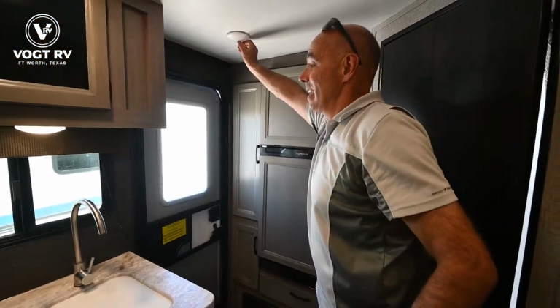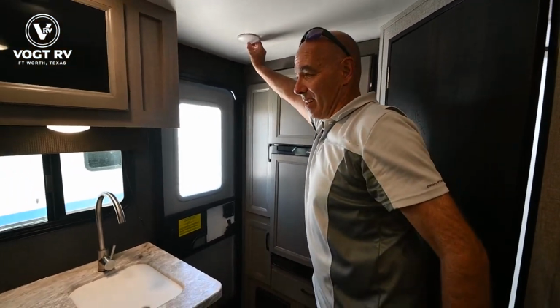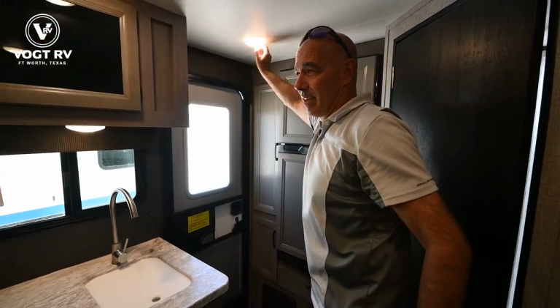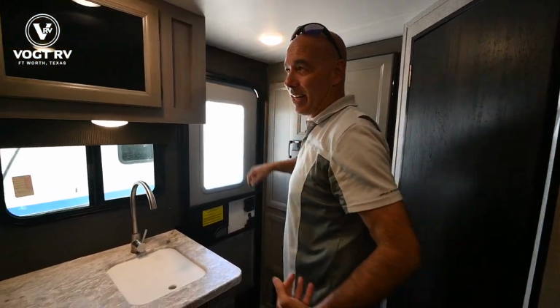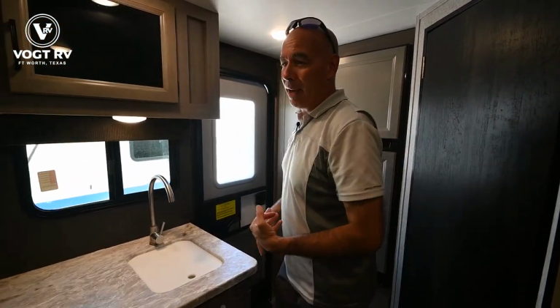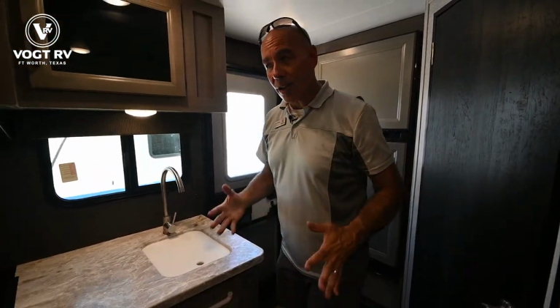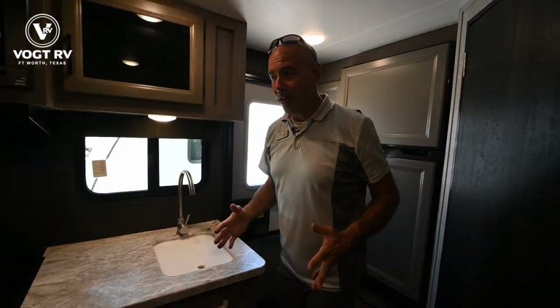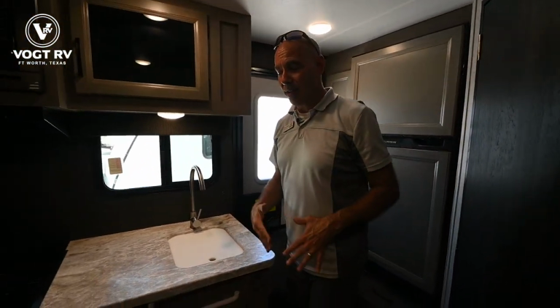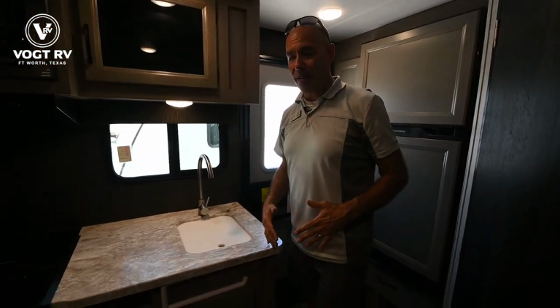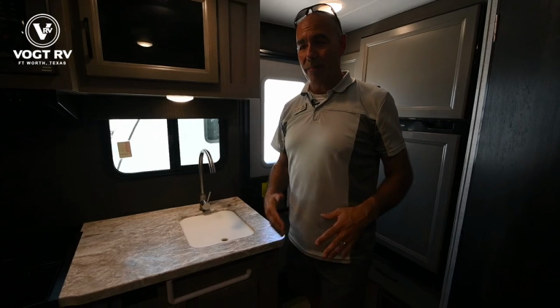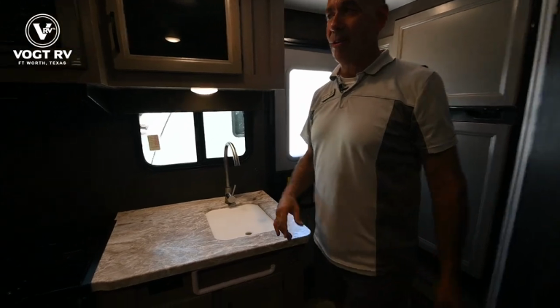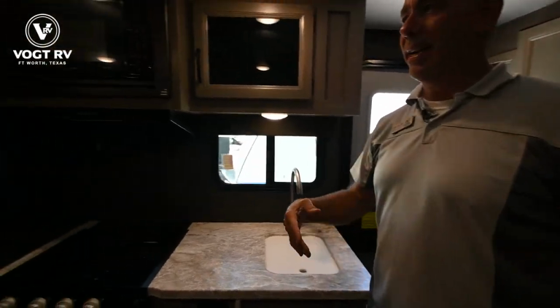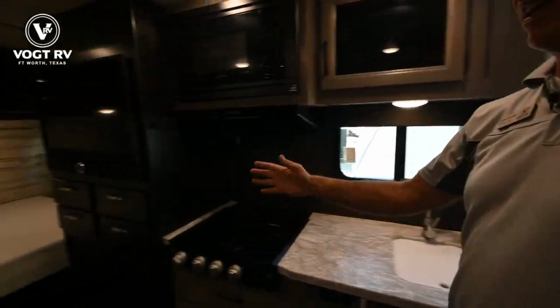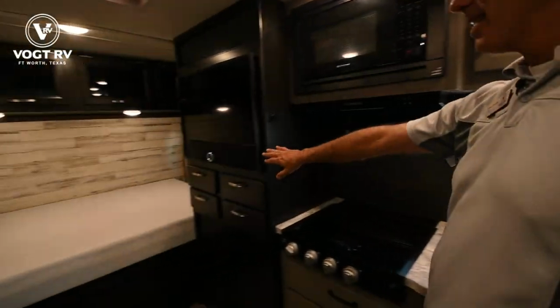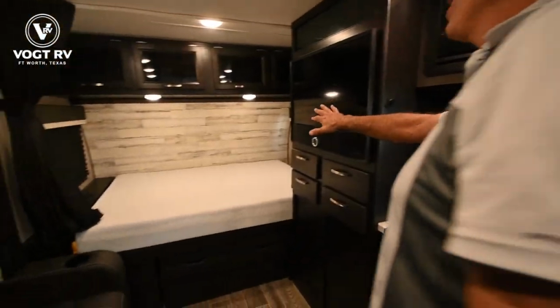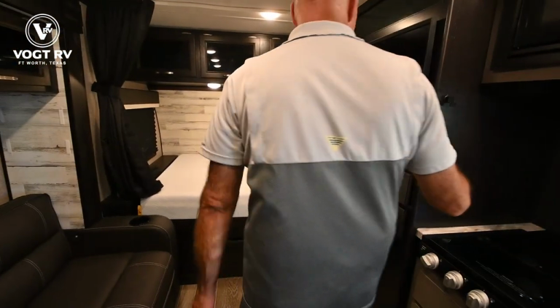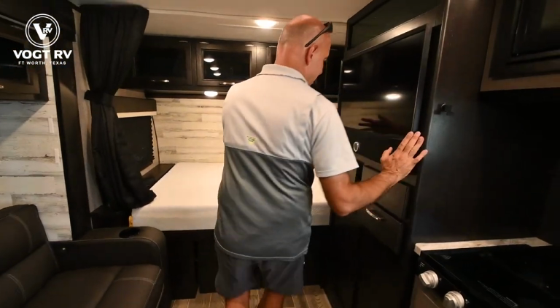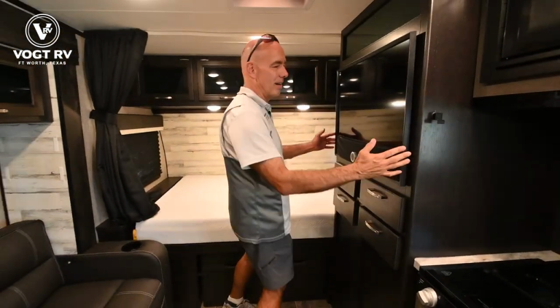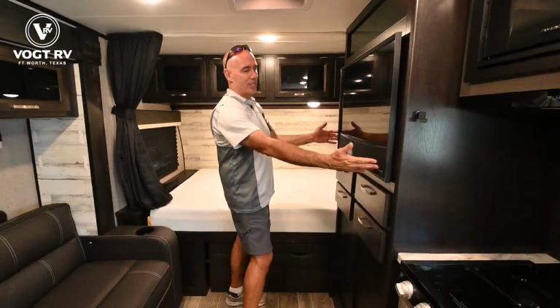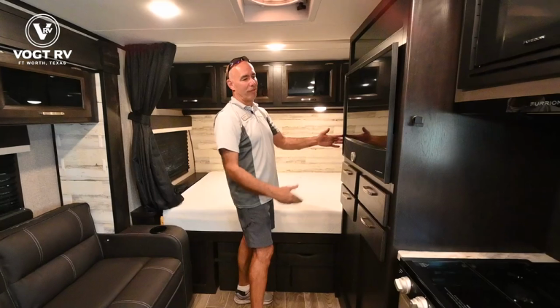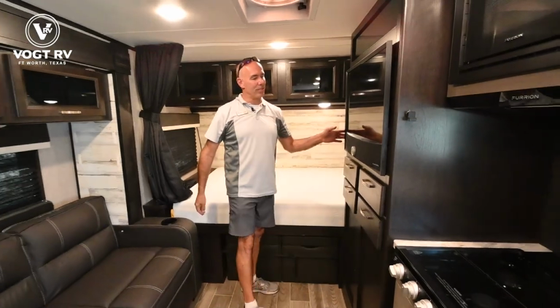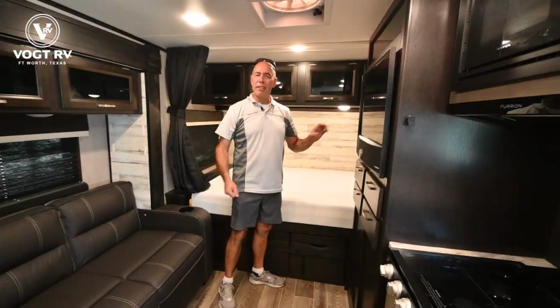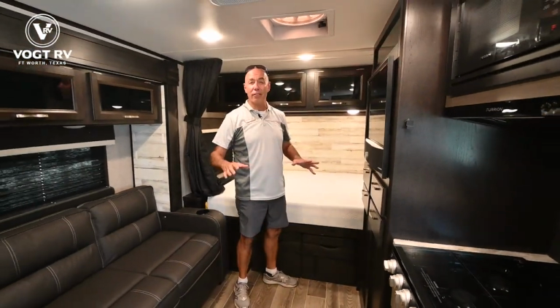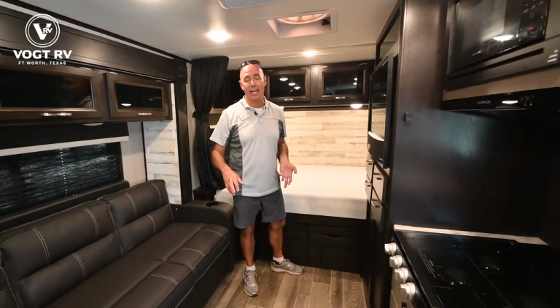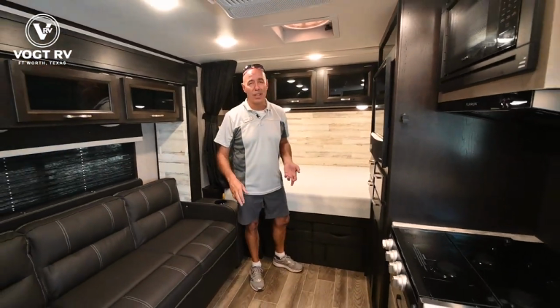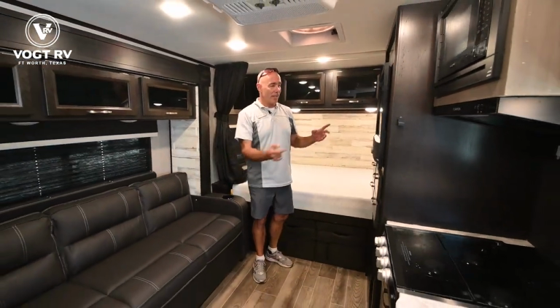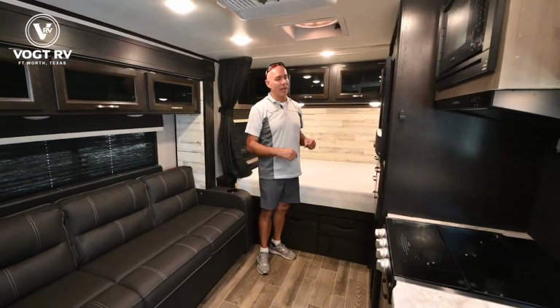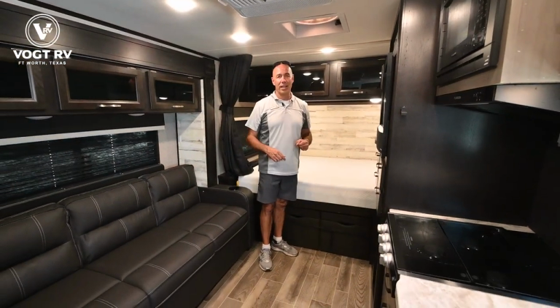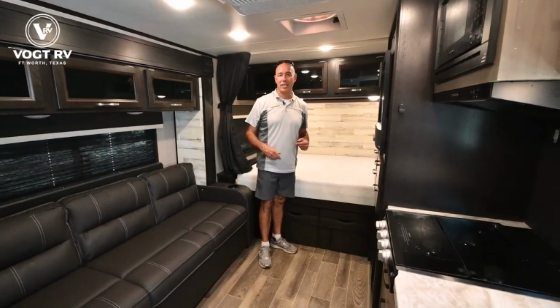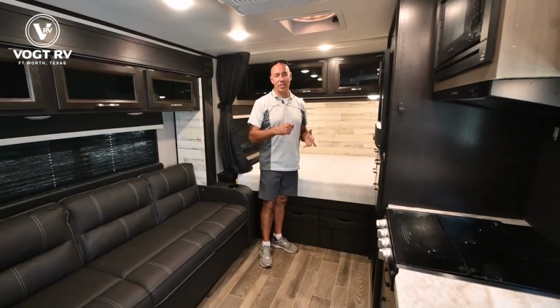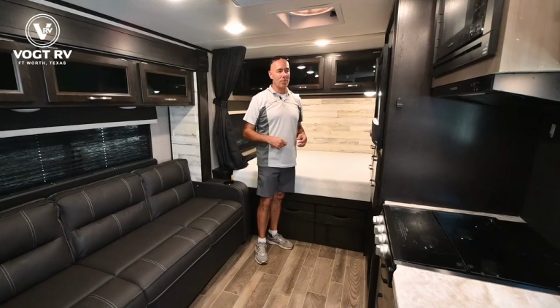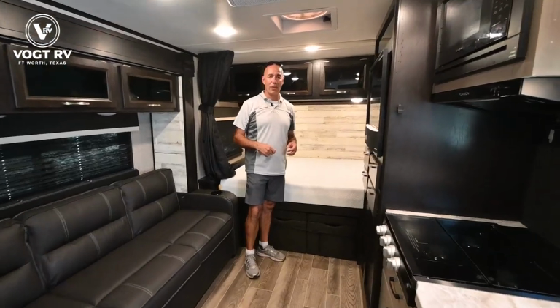All the lights in here are LED. Also unique to the Feather Micro line is the fact that the TV in the entertainment center is 12-volt too, so even if you have no hookups, you can be watching TV just from 12-volts.